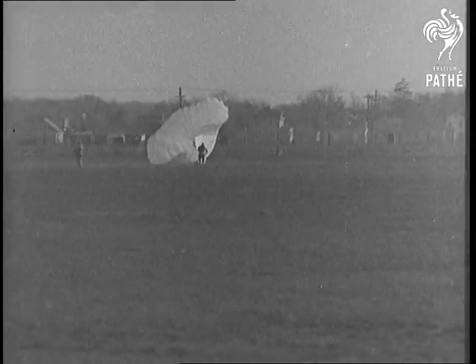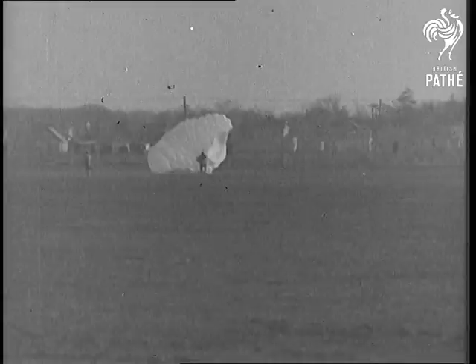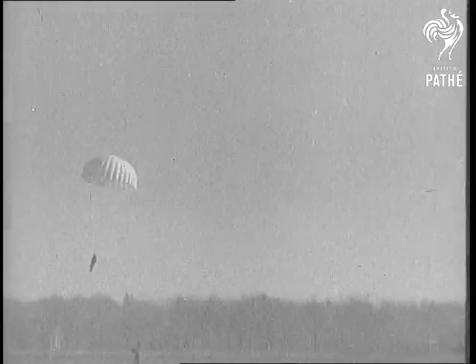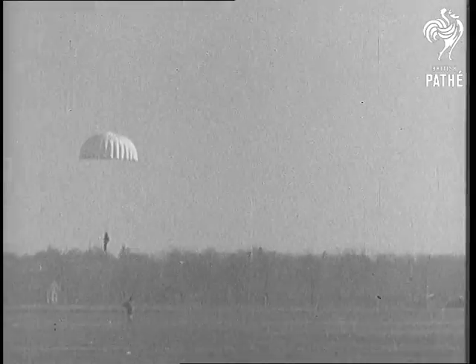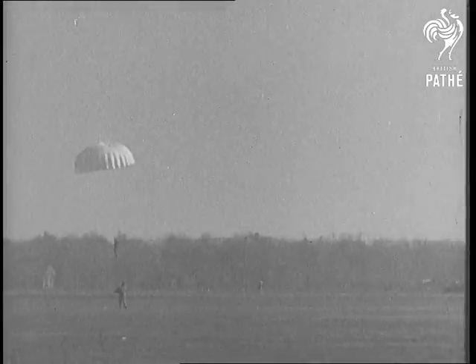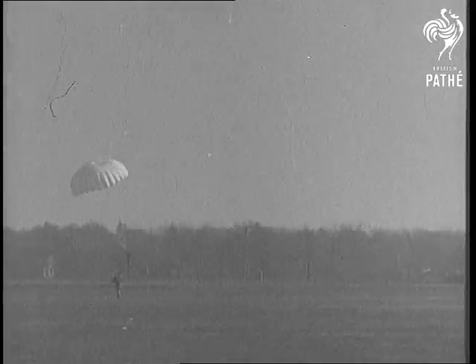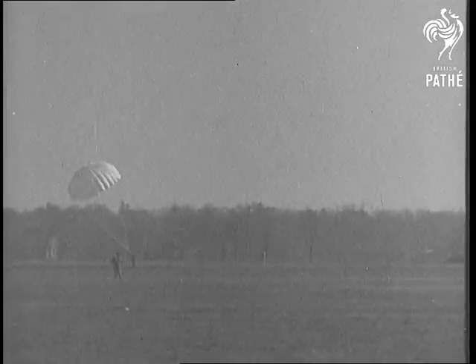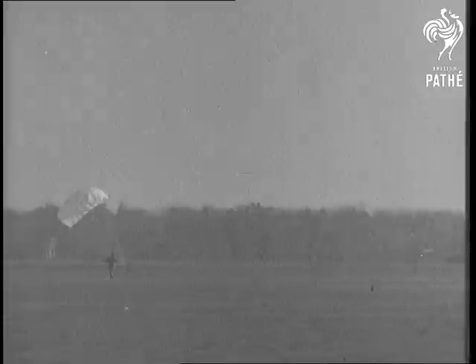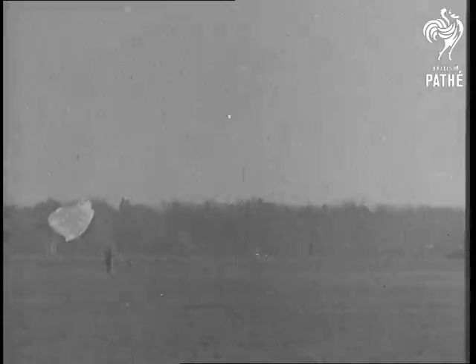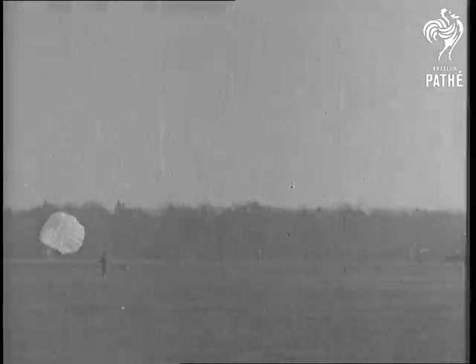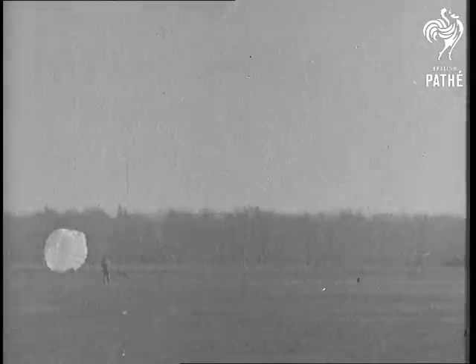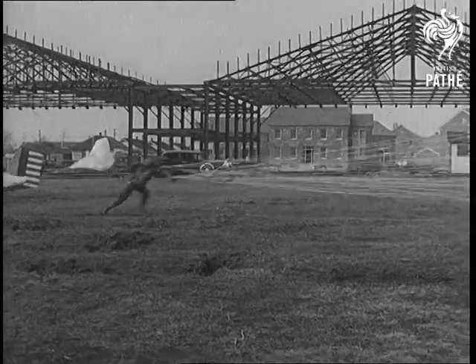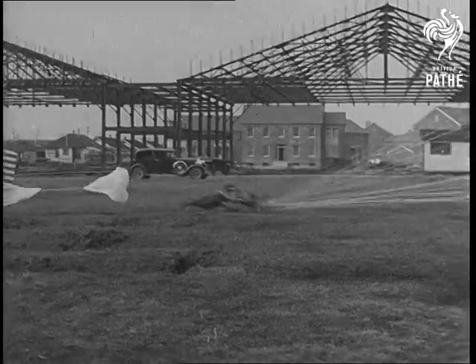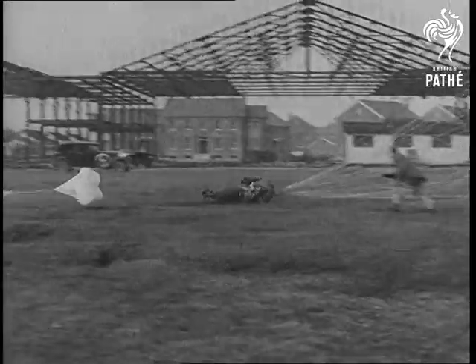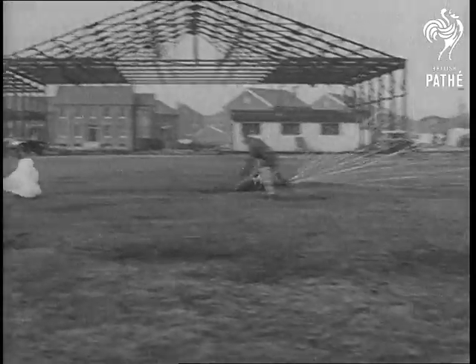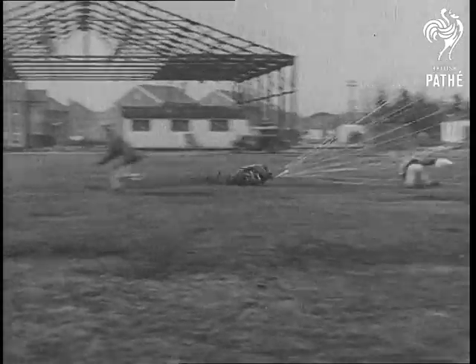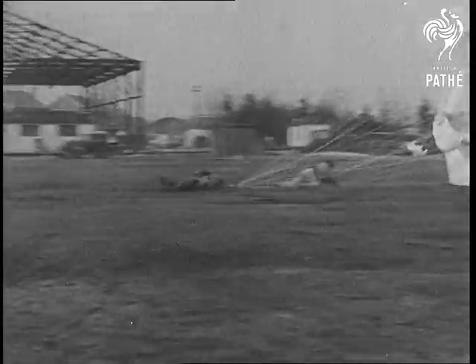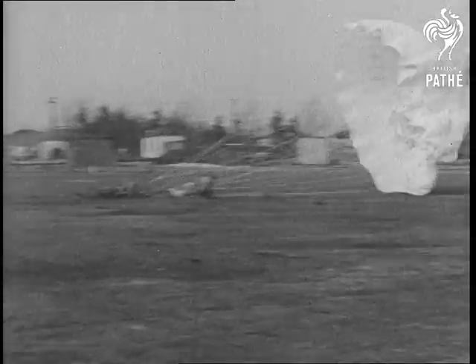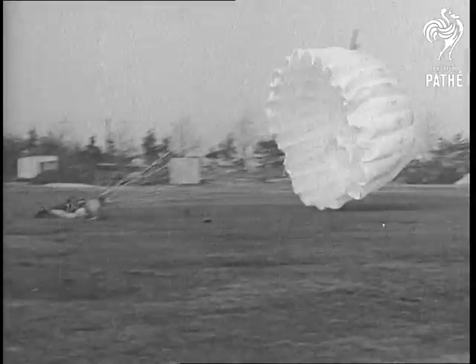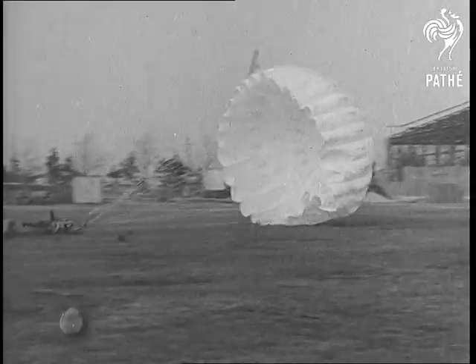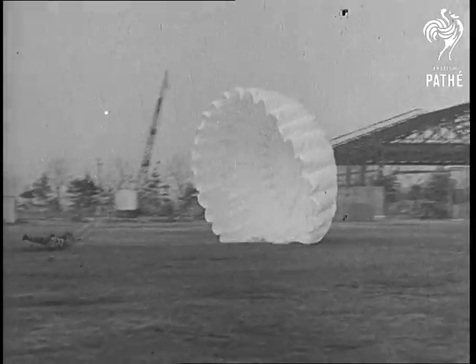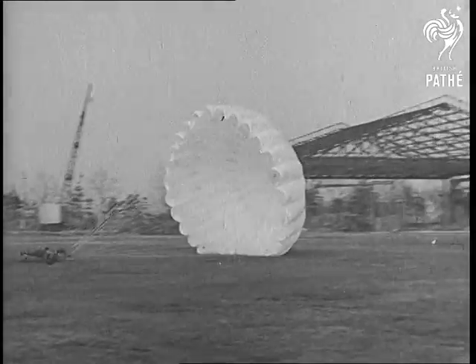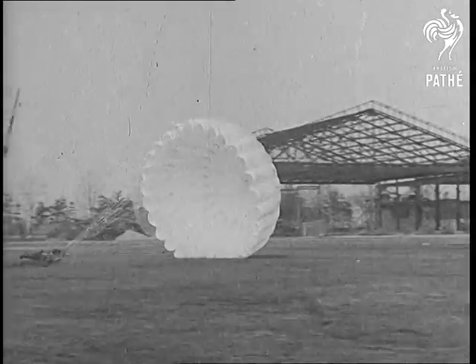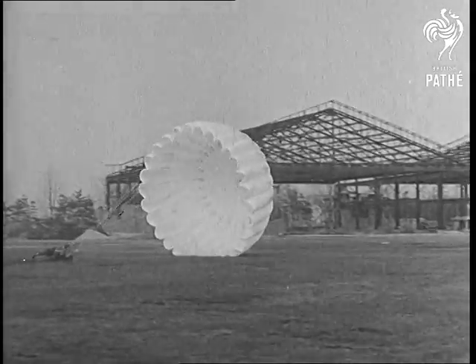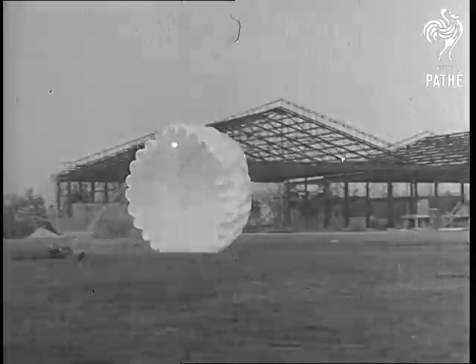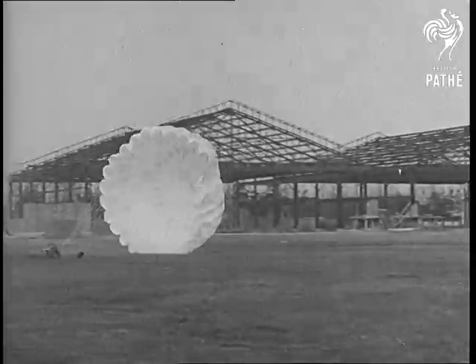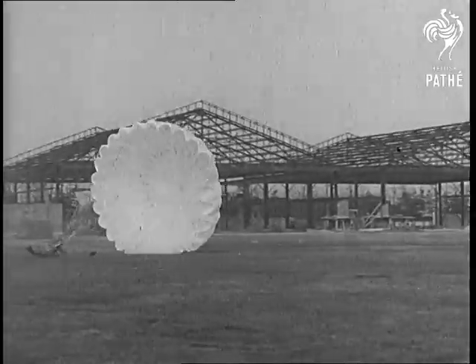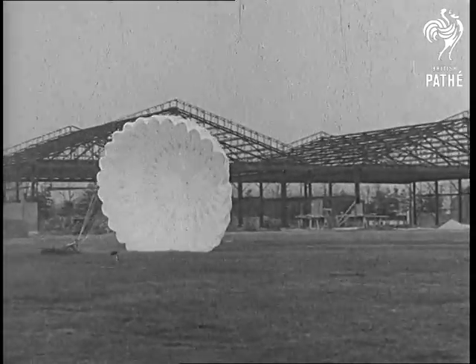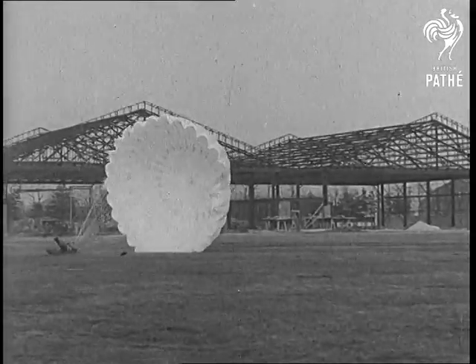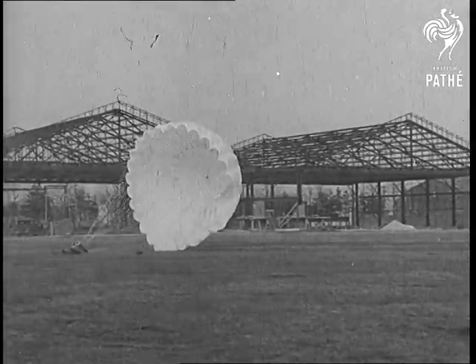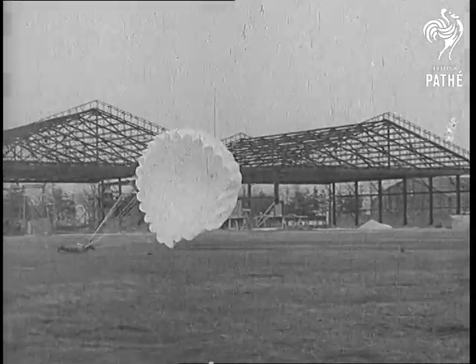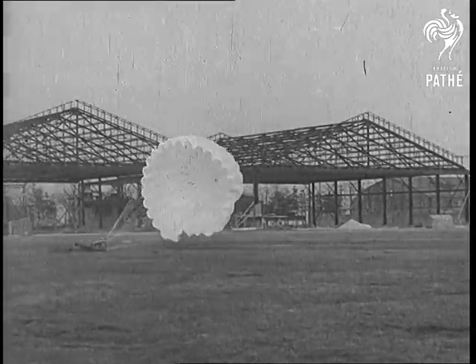And here comes the old one. He lands with a crash. The wind drags him across the field. Spring styles and falling apparatus should go over with a bang.